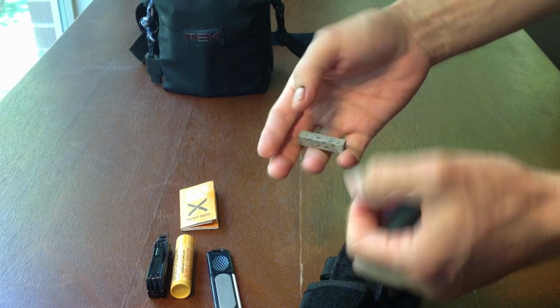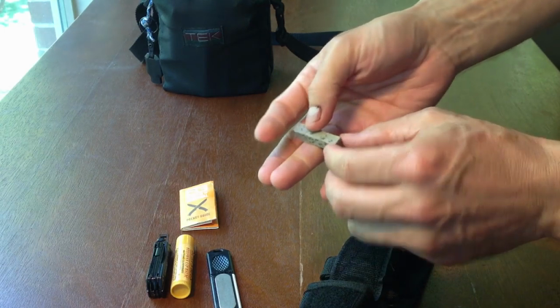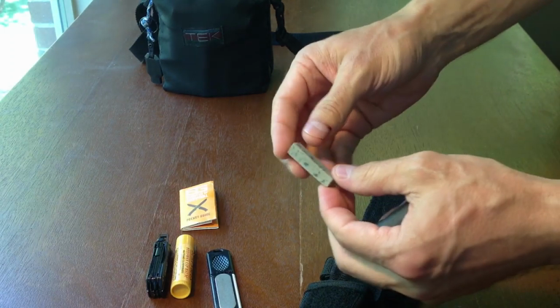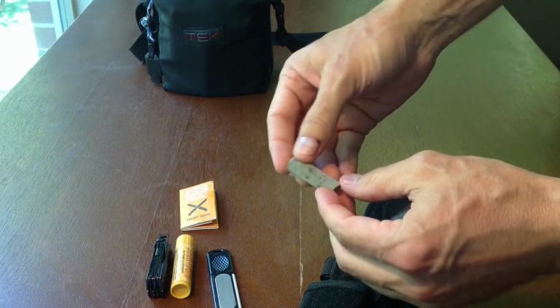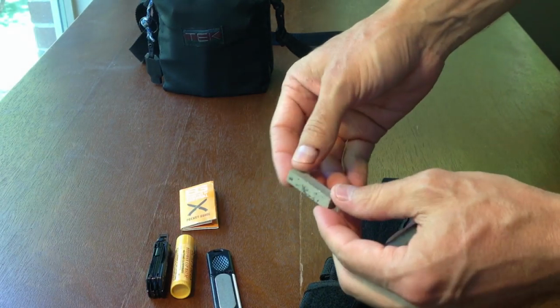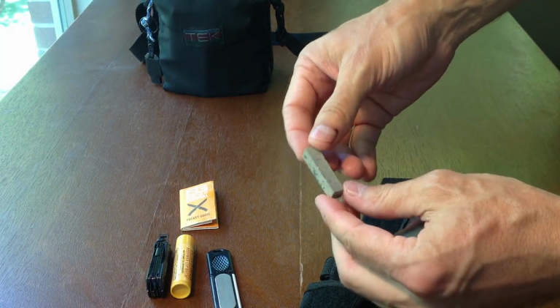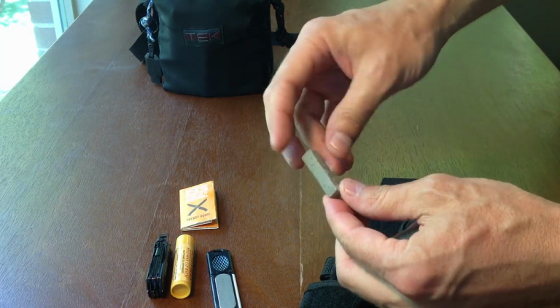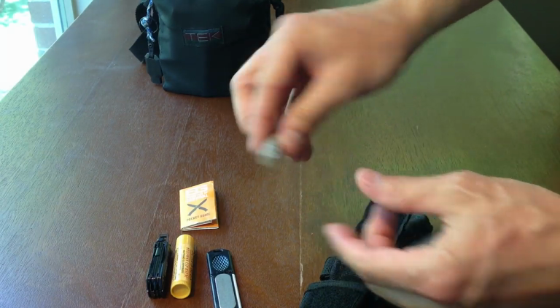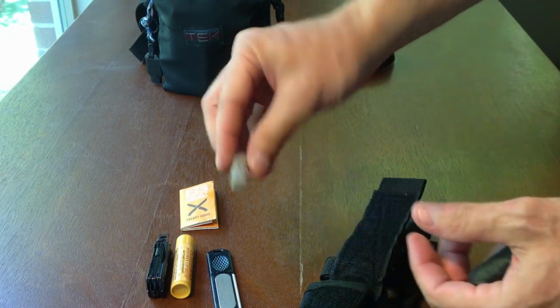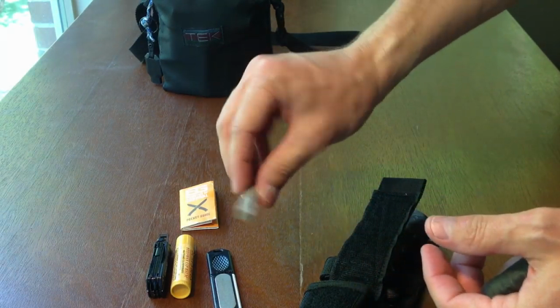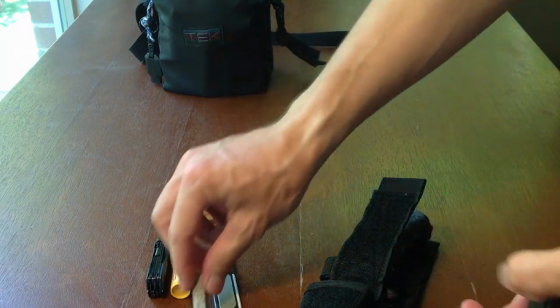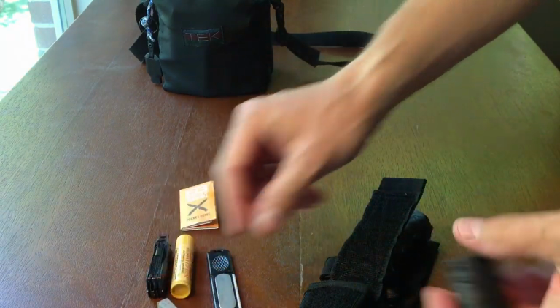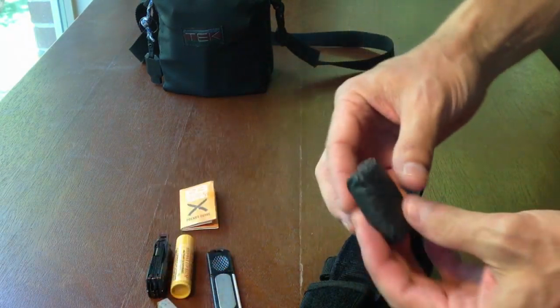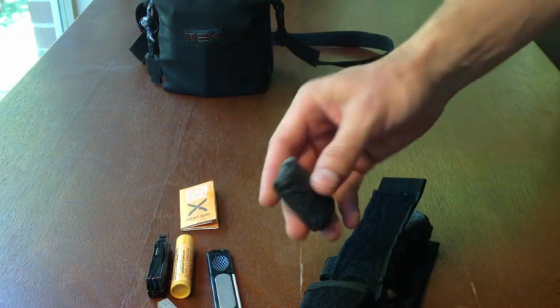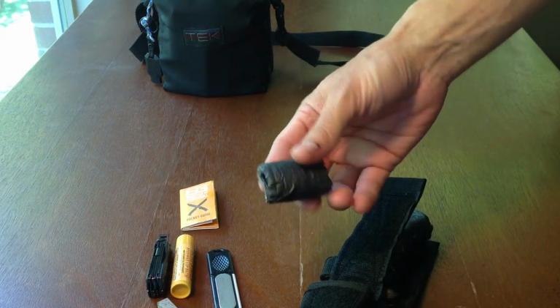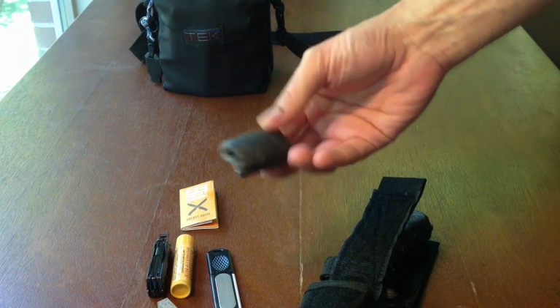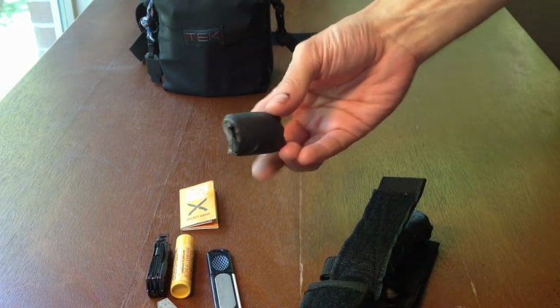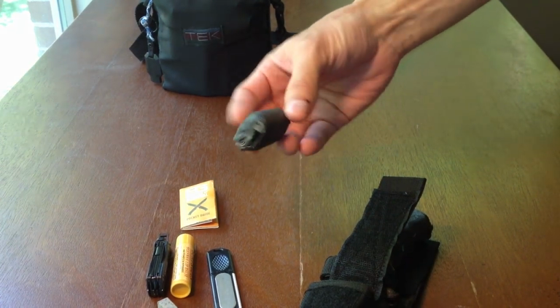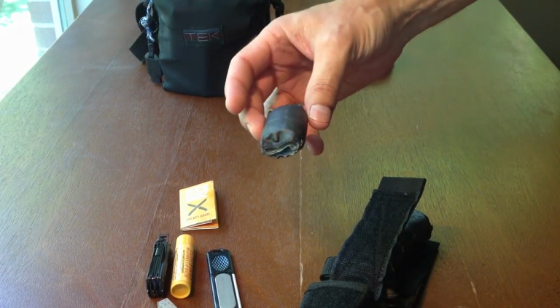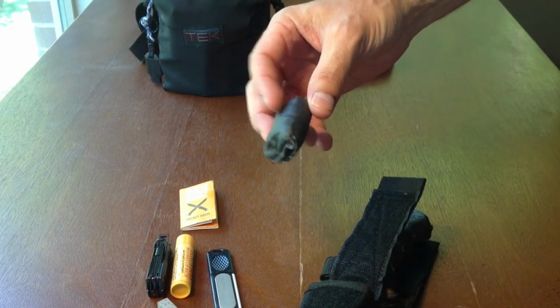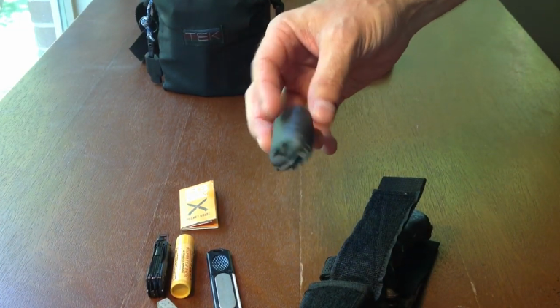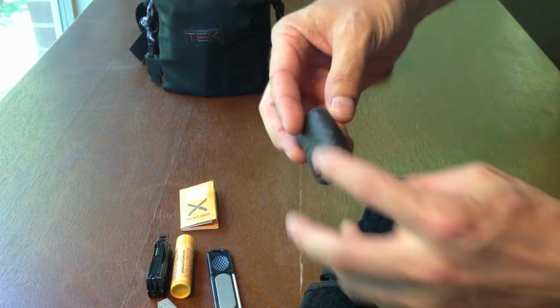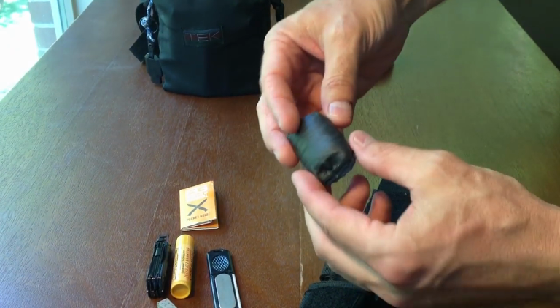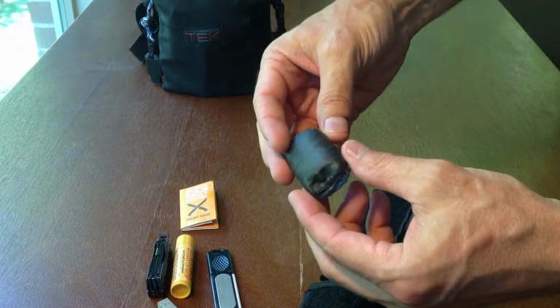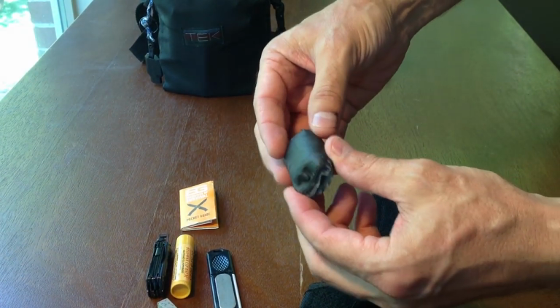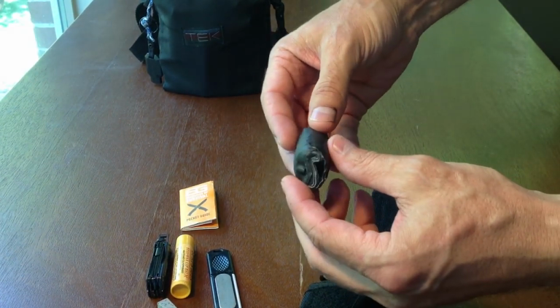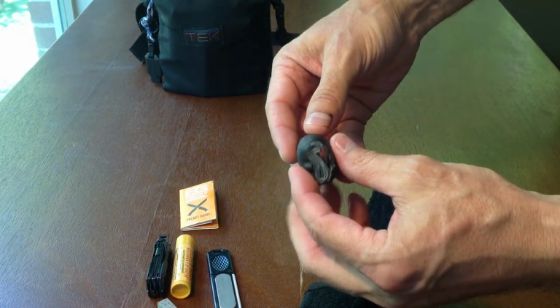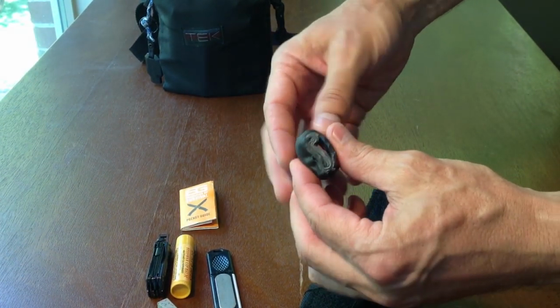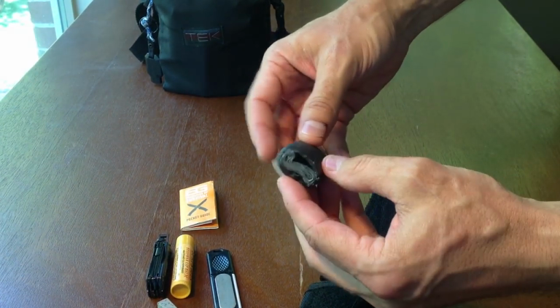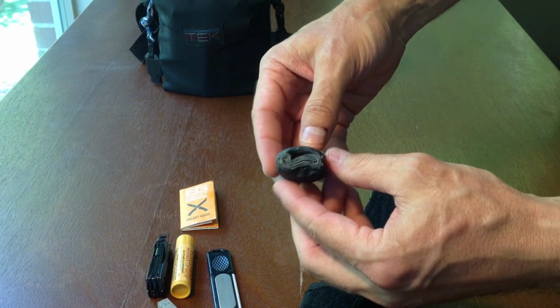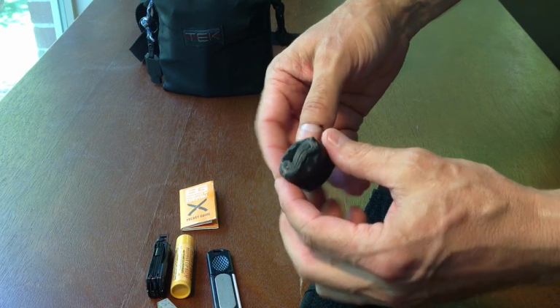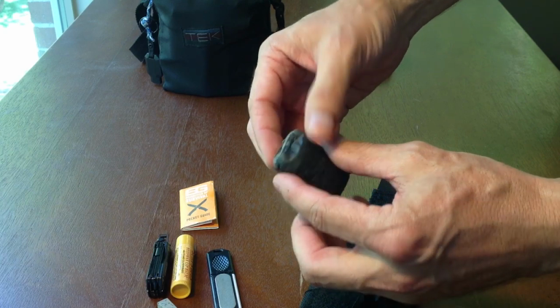That thing actually throws off some pretty hot sparks. I also have another sharpening stone — a really small sharpening stone, not that heavy. Inside of this I have about 35 feet of gaffer's tape, which is so much better than duct tape. Duct tape is pretty lame. Once you use gaffer's tape, you'll never go back.